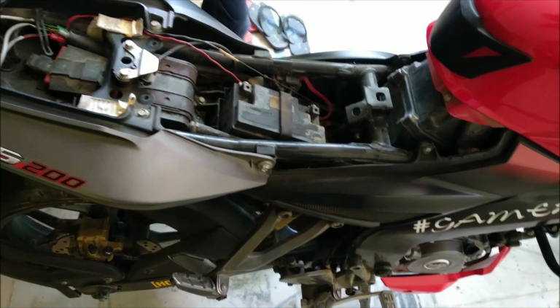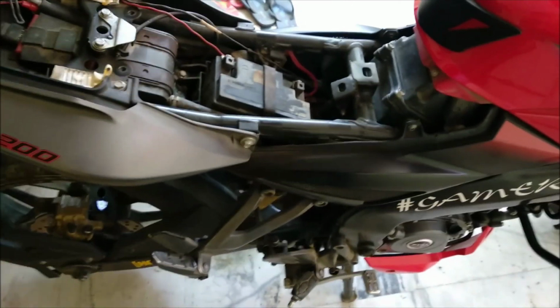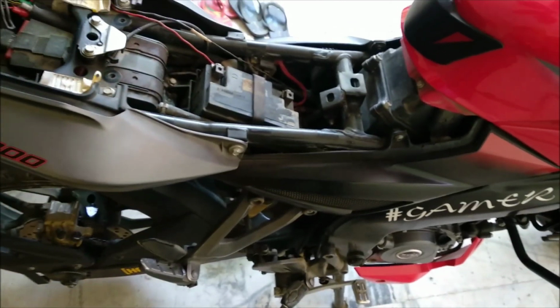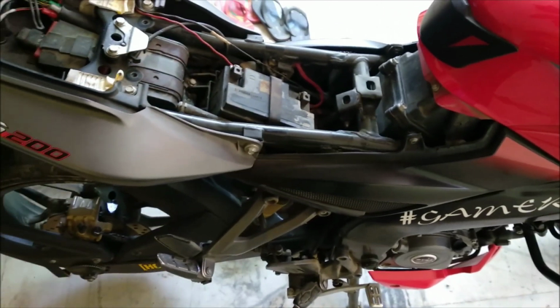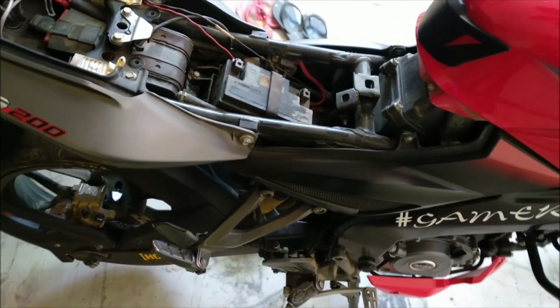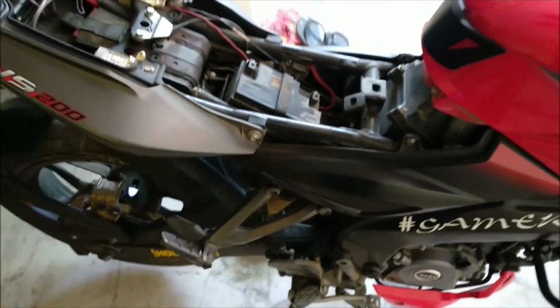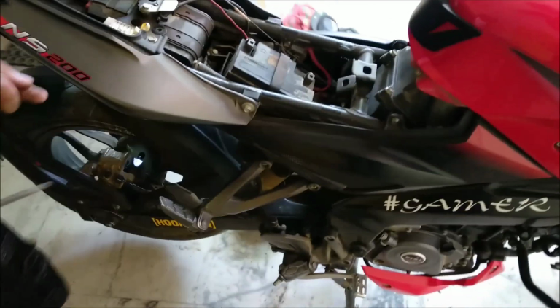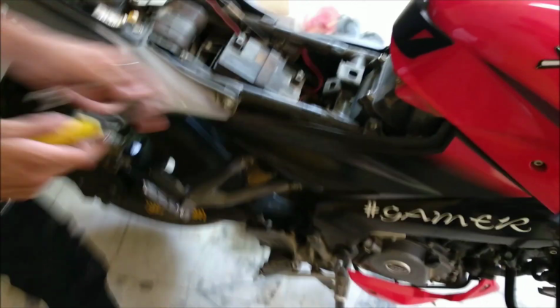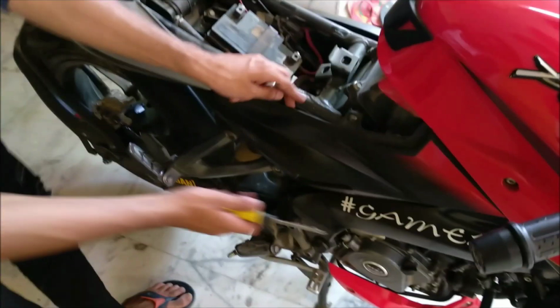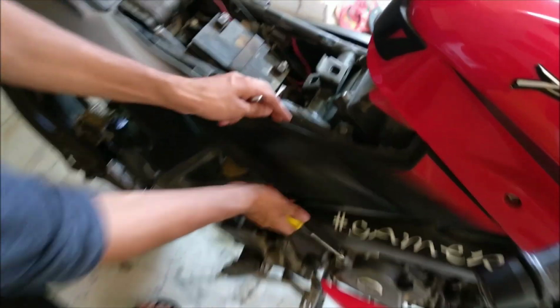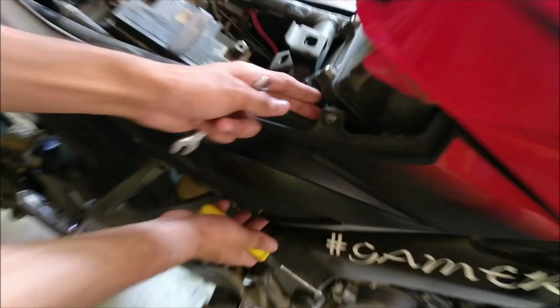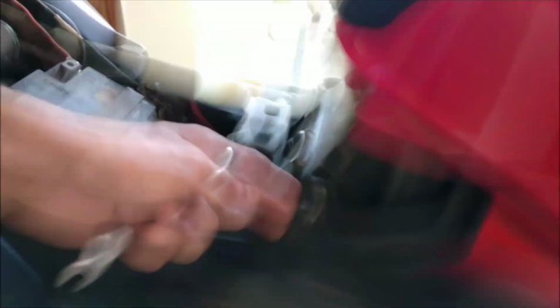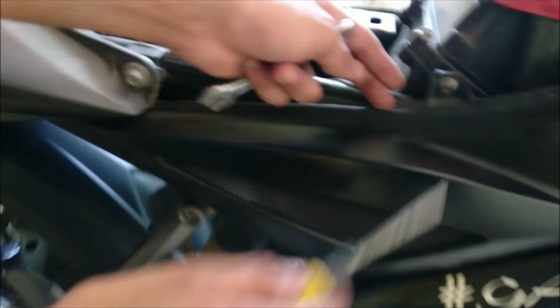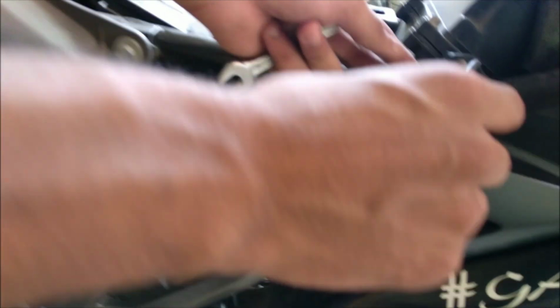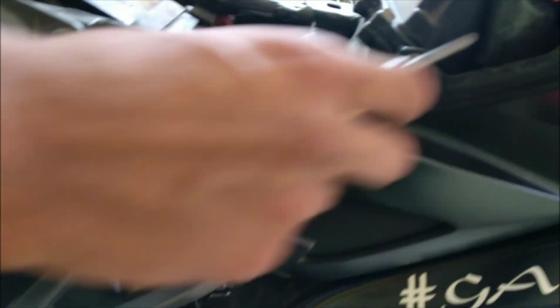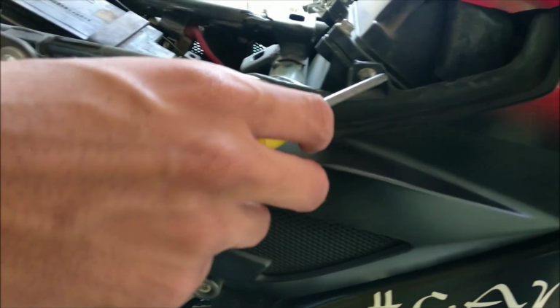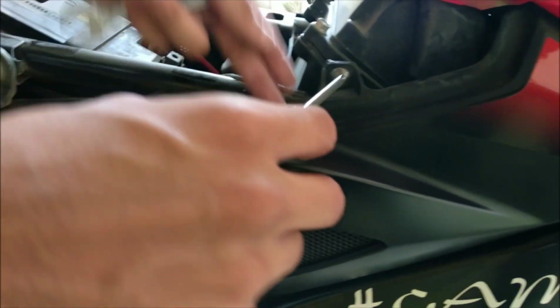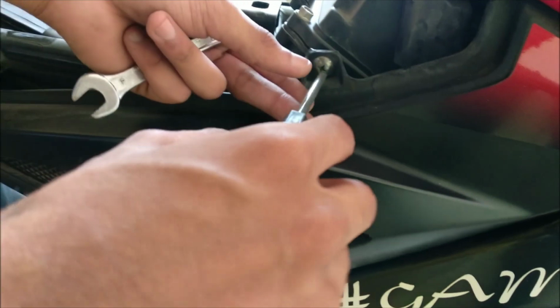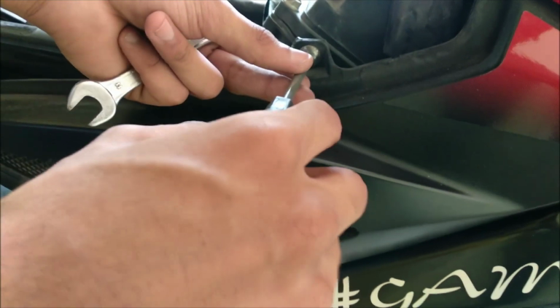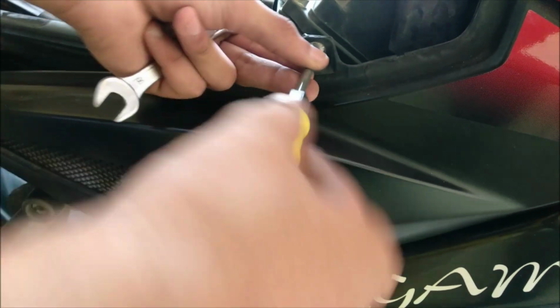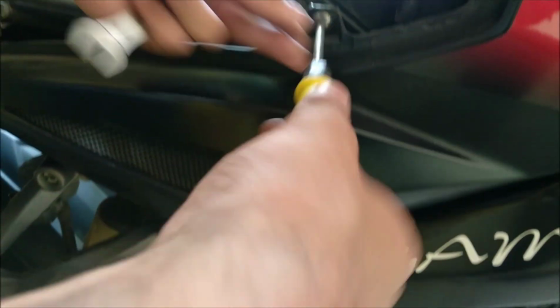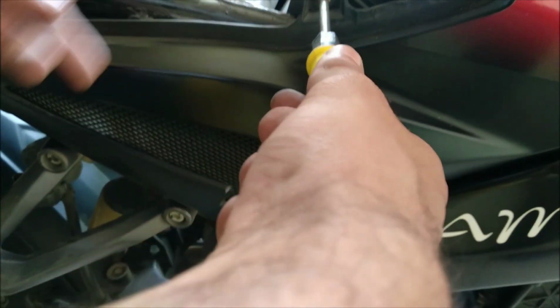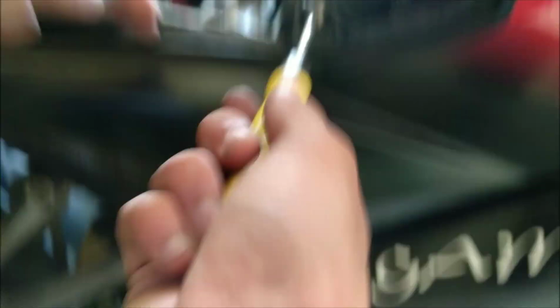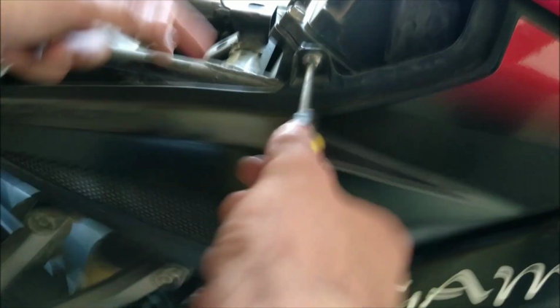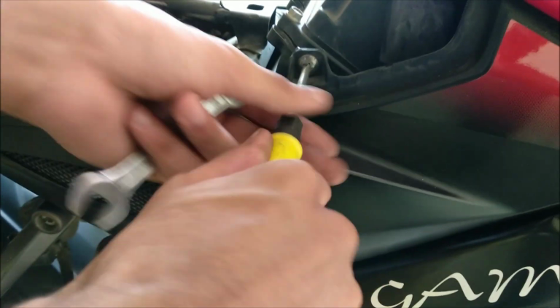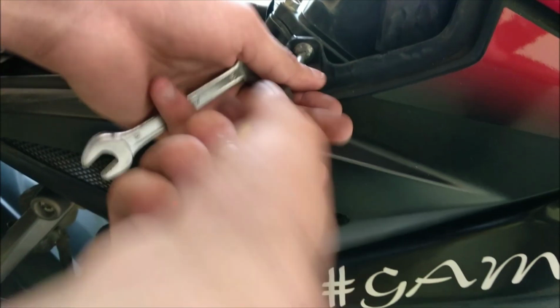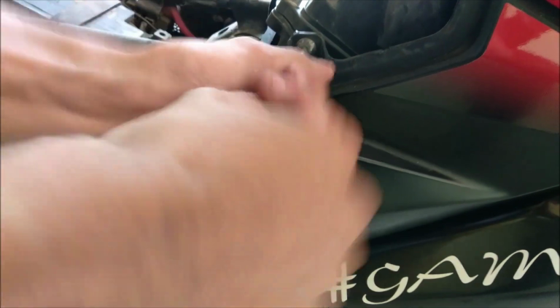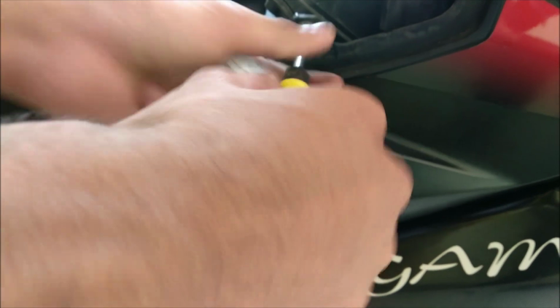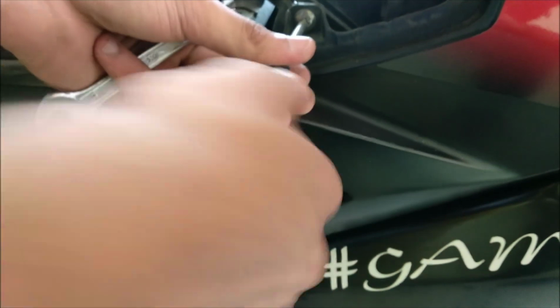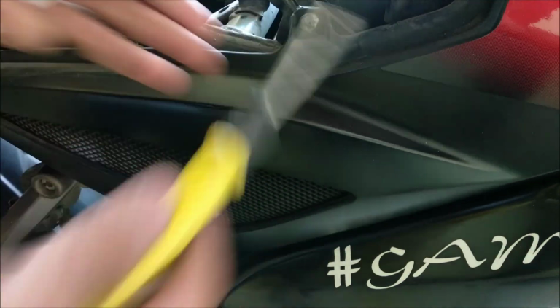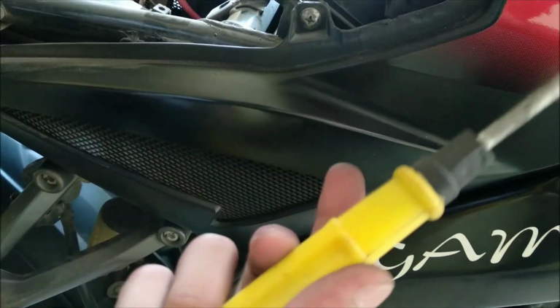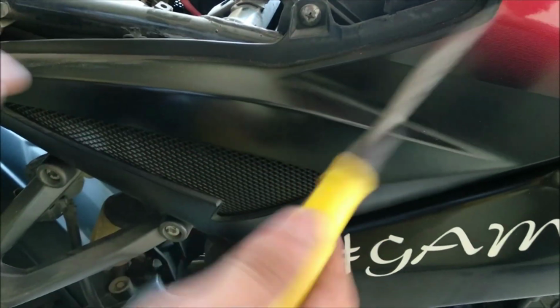Now all we have to do is, as you can see, this is a panel - the right side panel. We have to remove this with the help of the screwdriver.